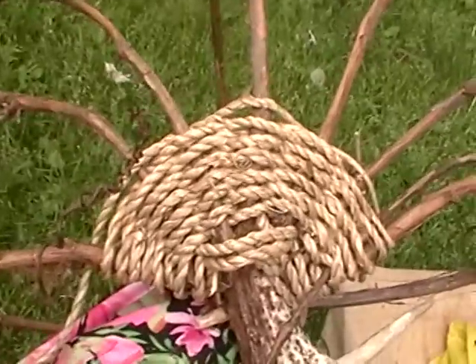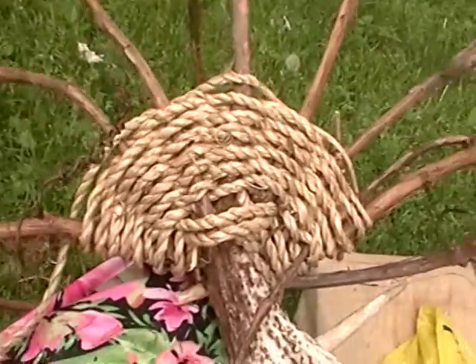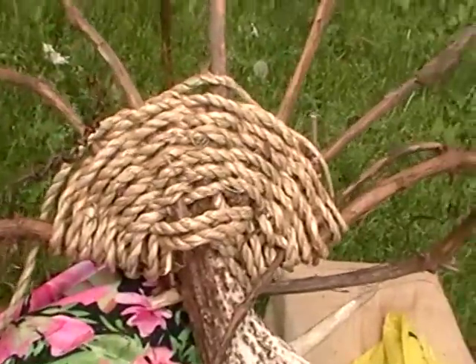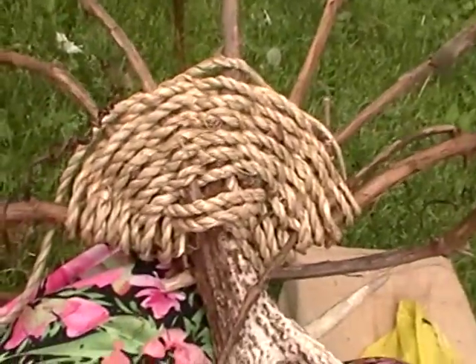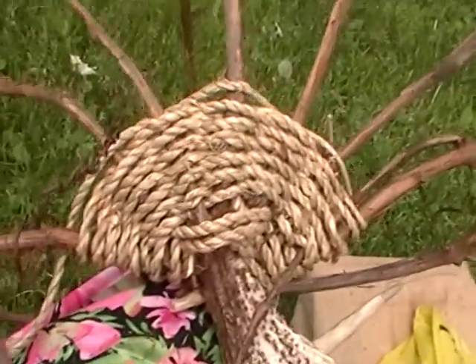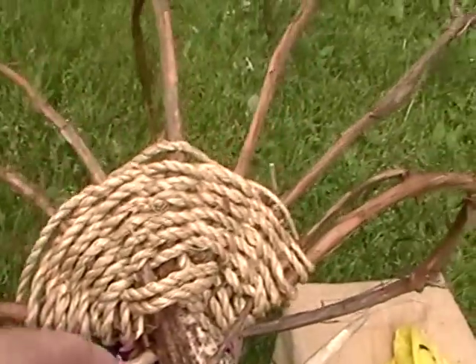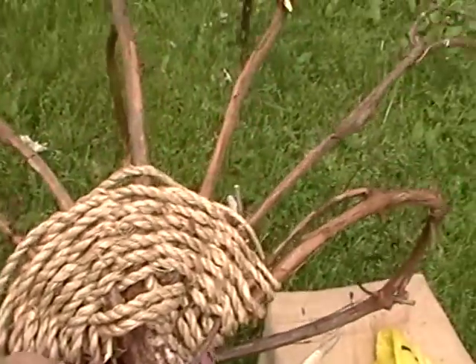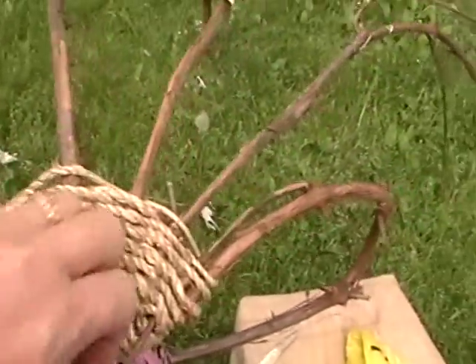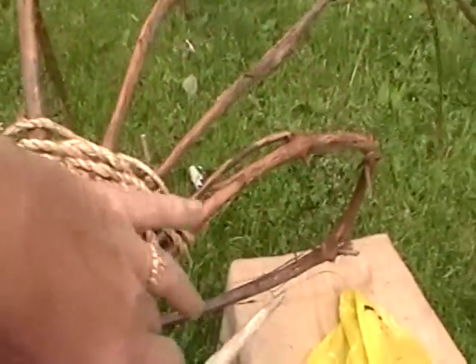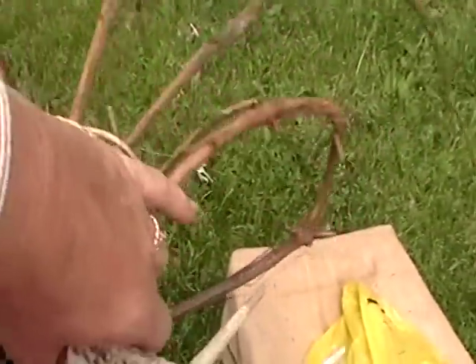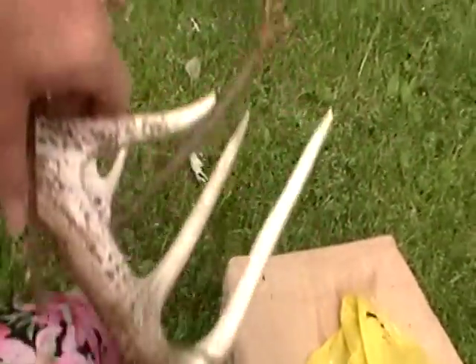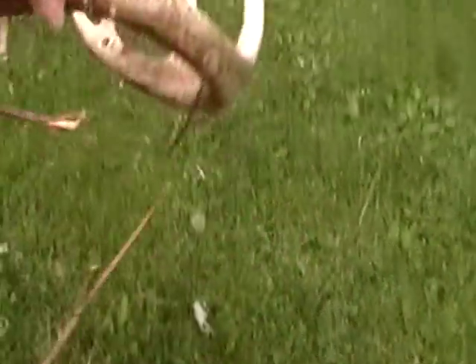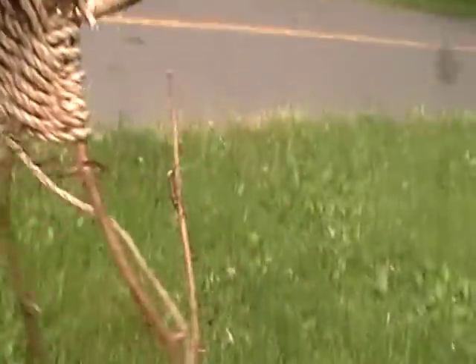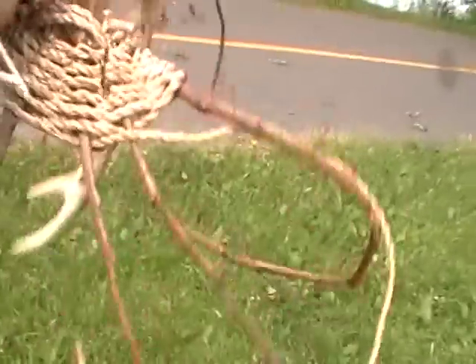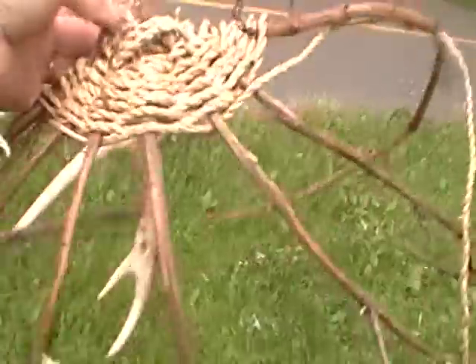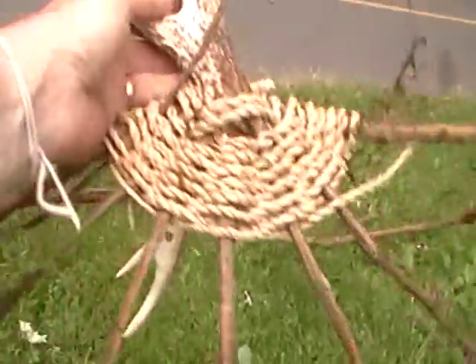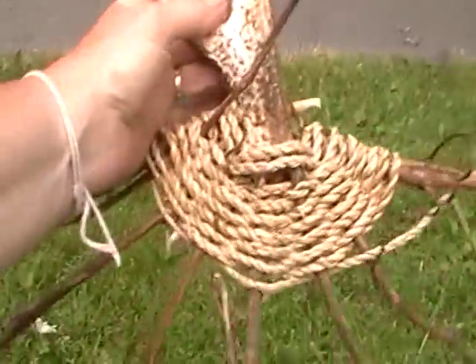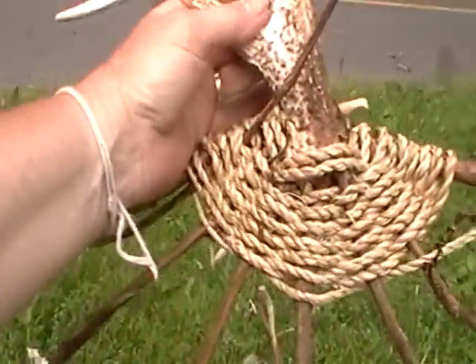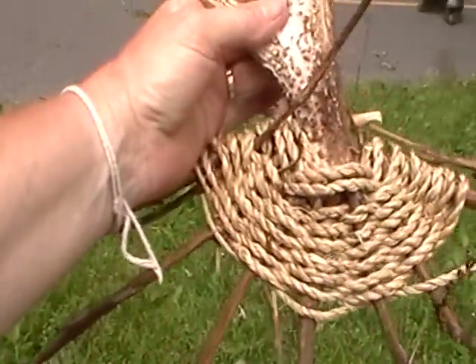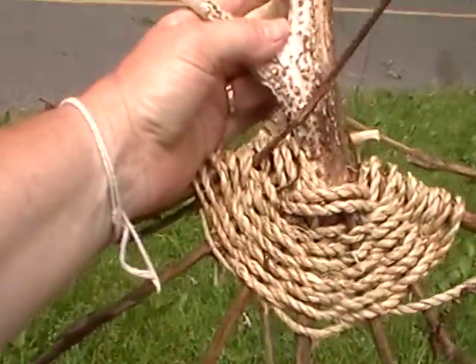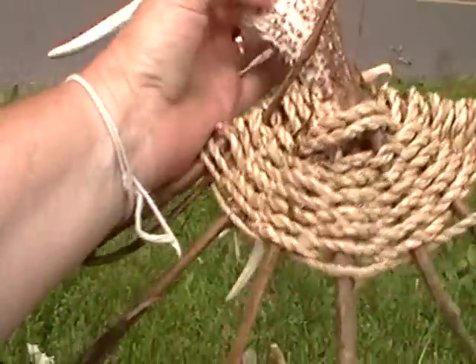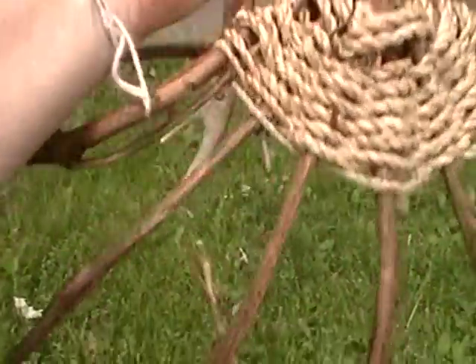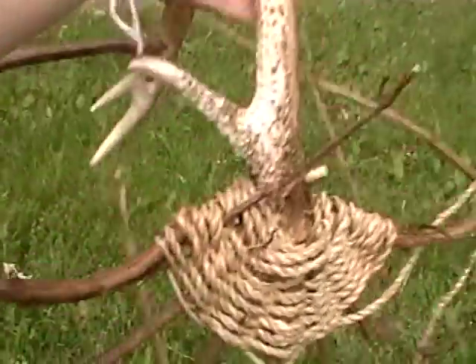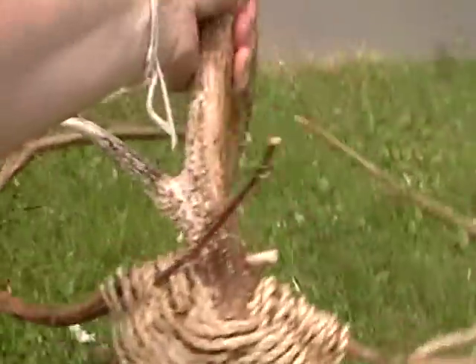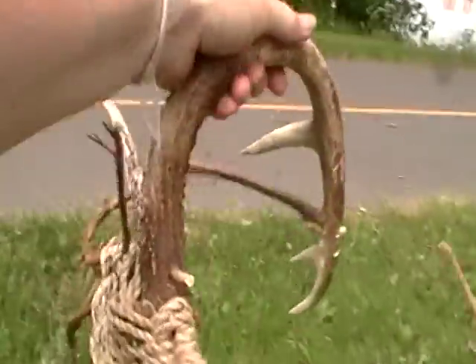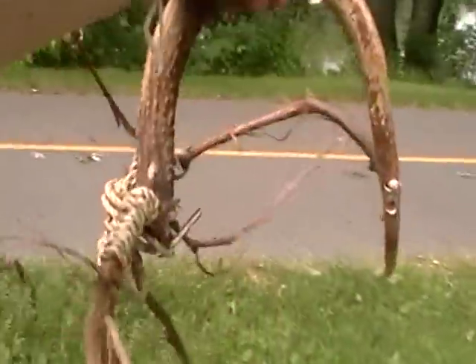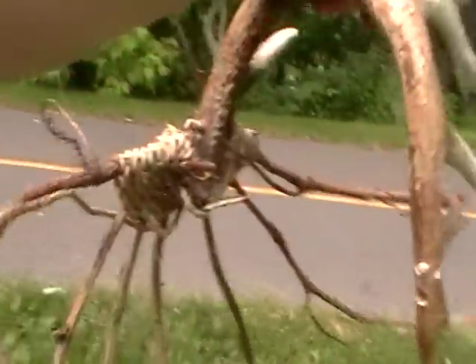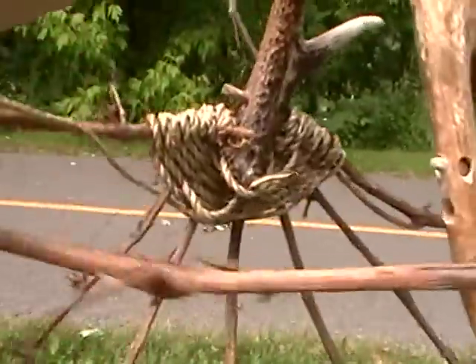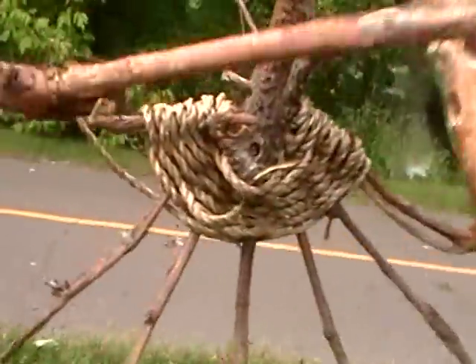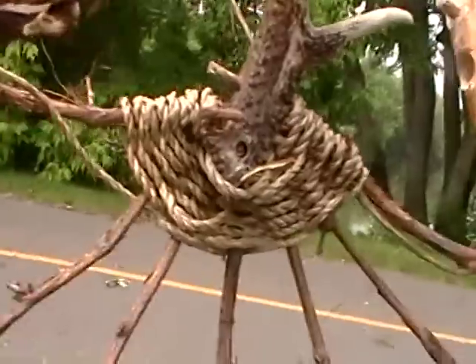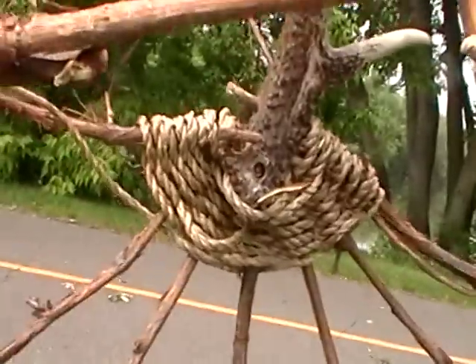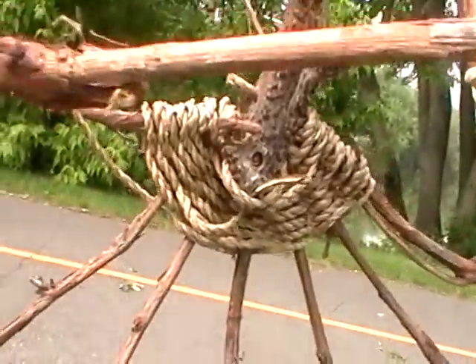Now it's holding itself together enough that I can show it to you from this side. You see? This is the handle. And there's the first half of the basket.